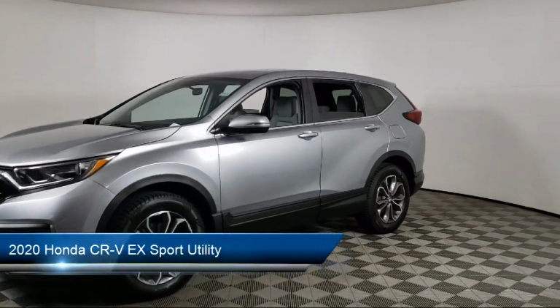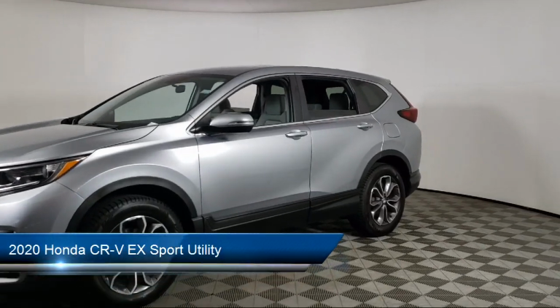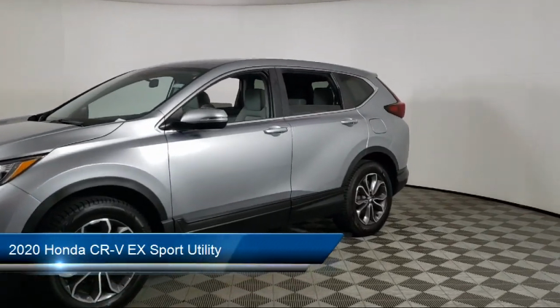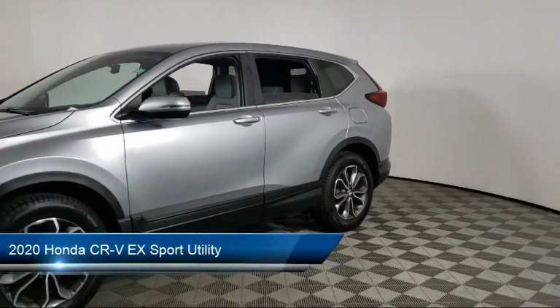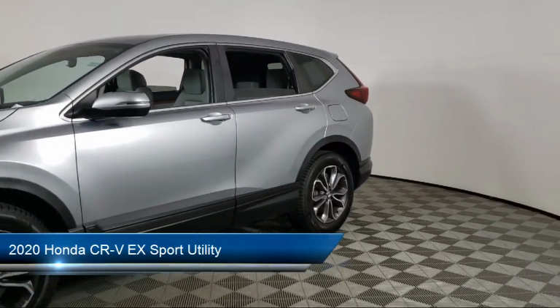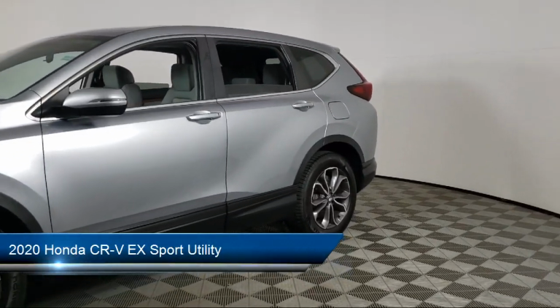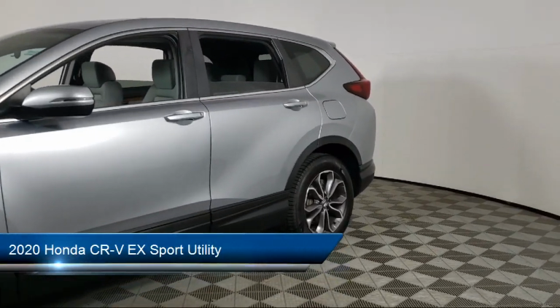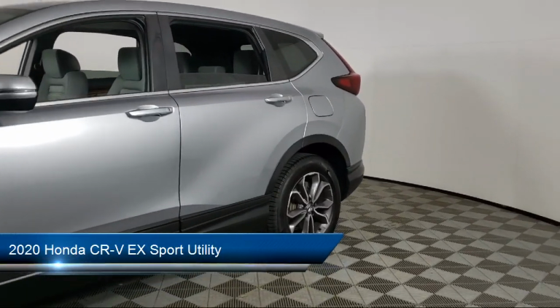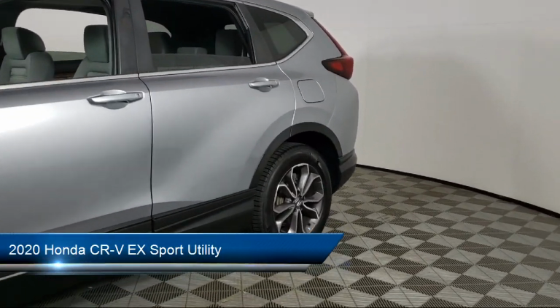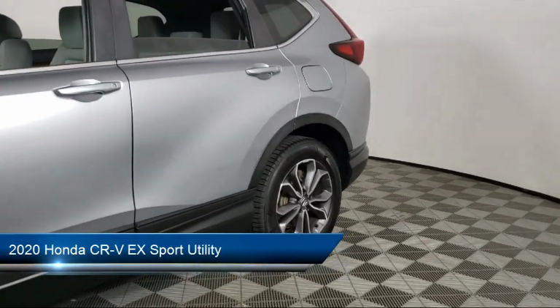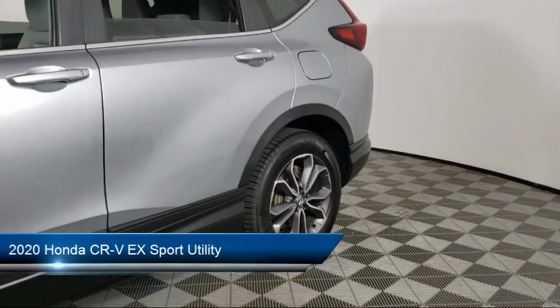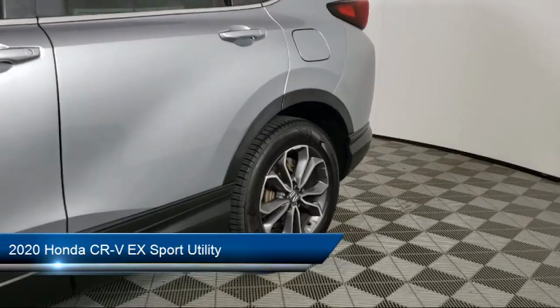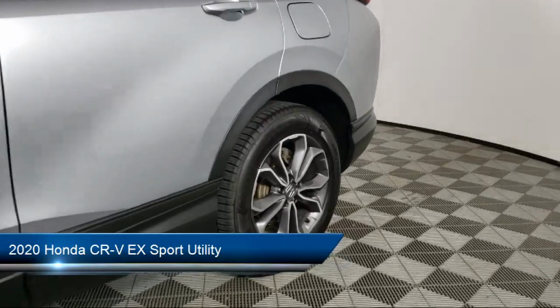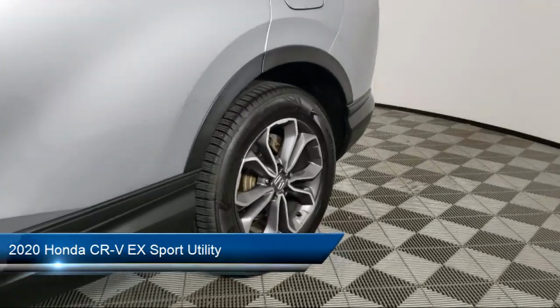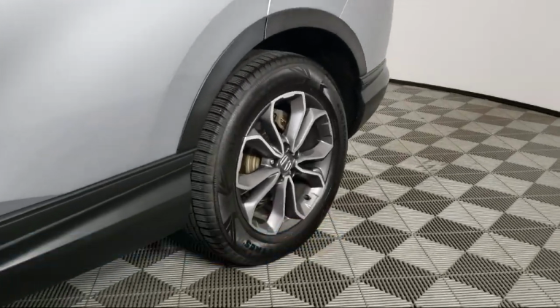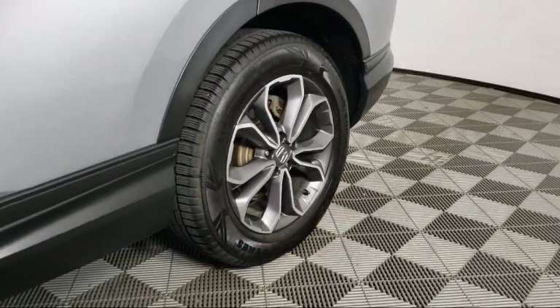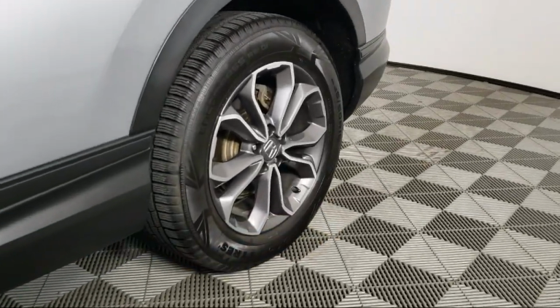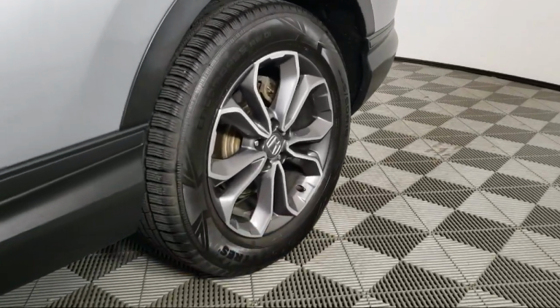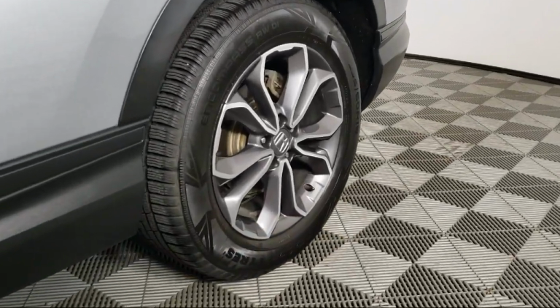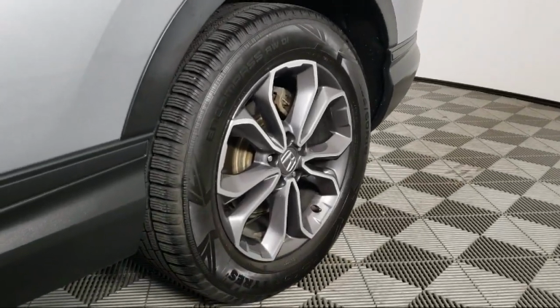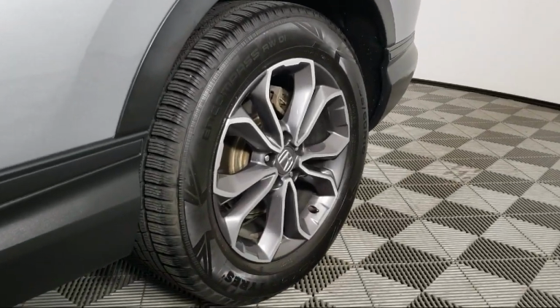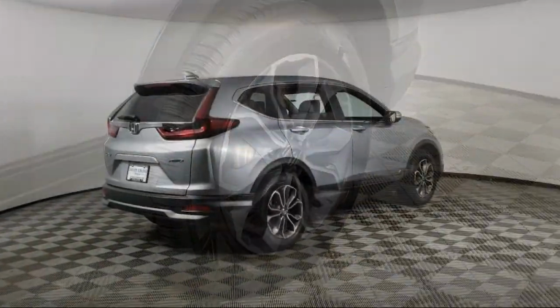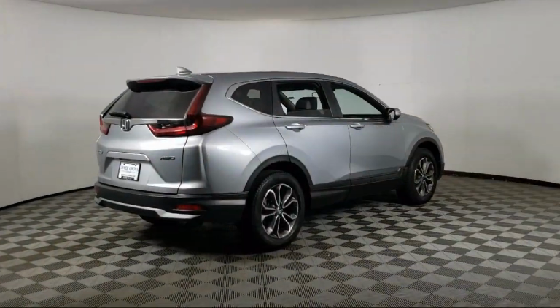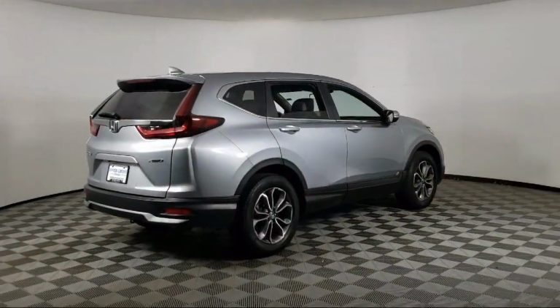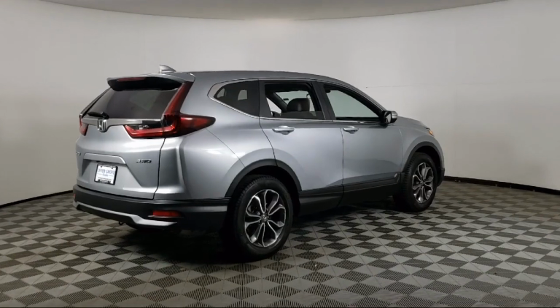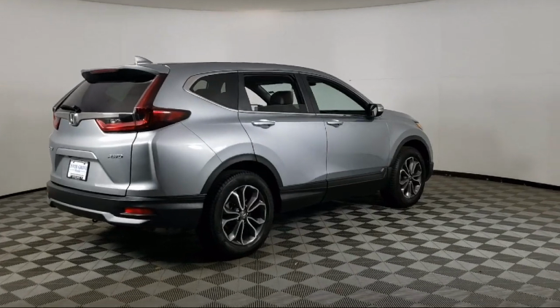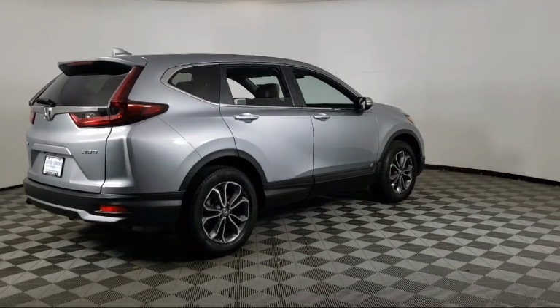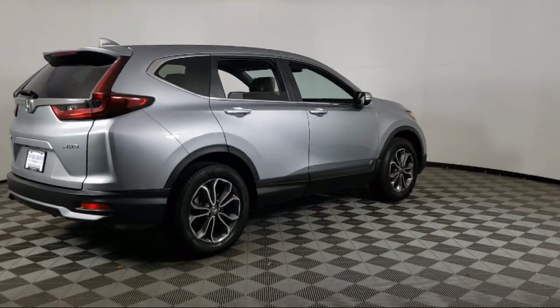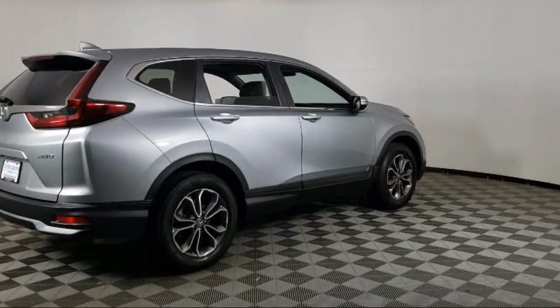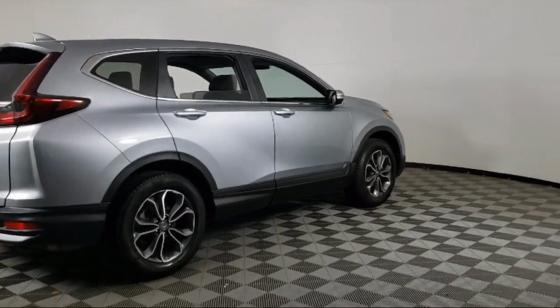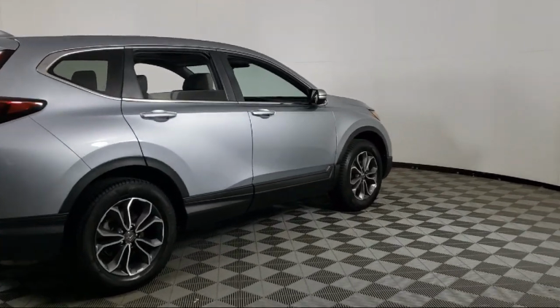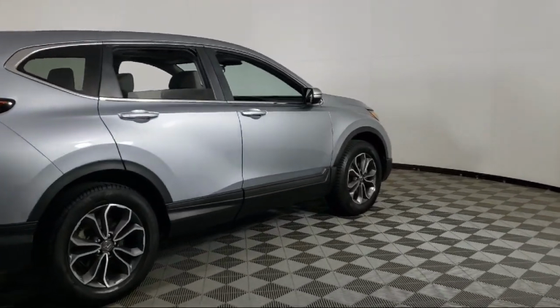It comes equipped with Apple CarPlay and Android Auto, rear view camera, keyless entry, Sirius XM satellite radio, rear spoiler, electronic stability control, and speed sensing steering.